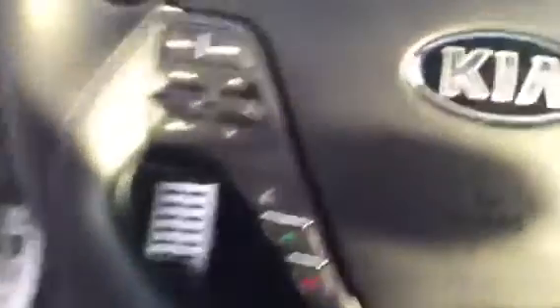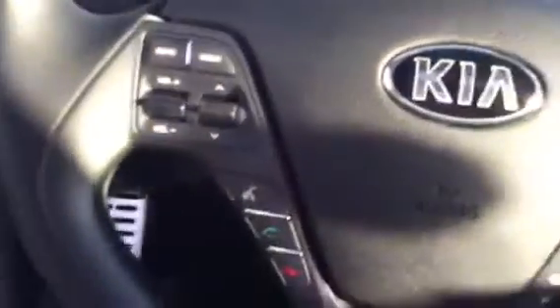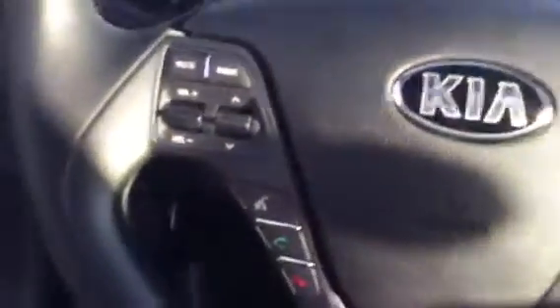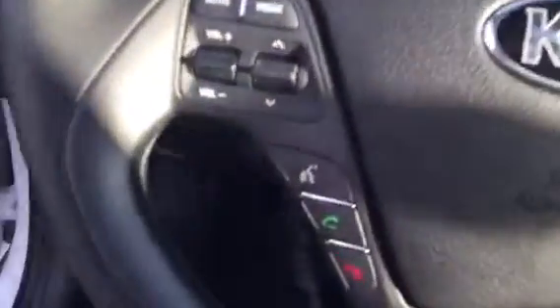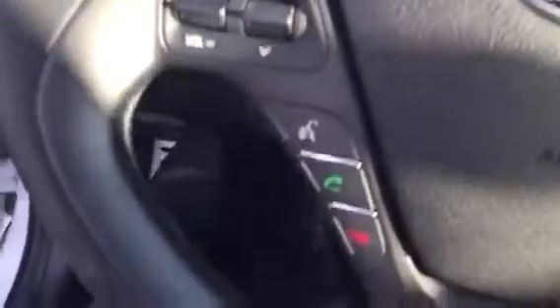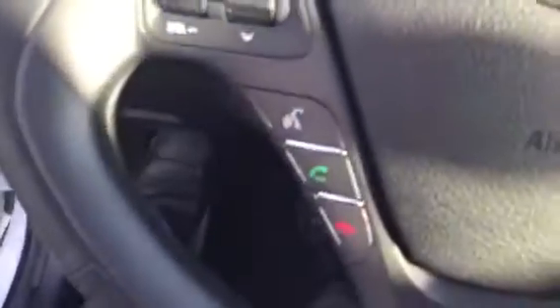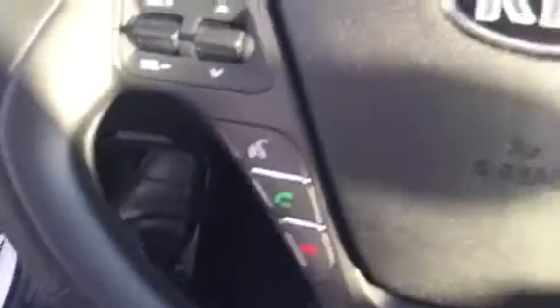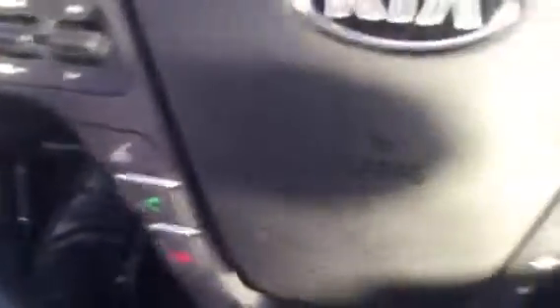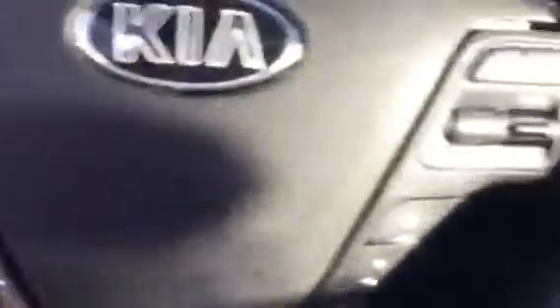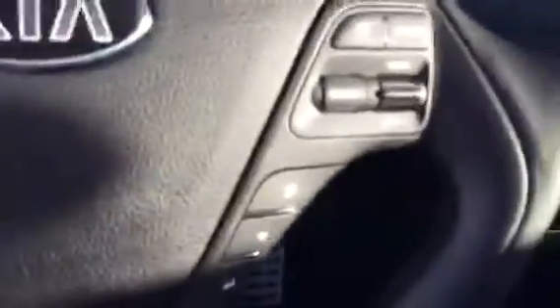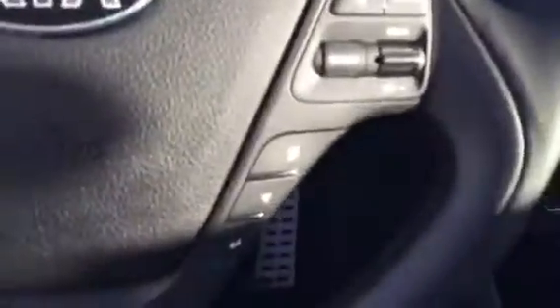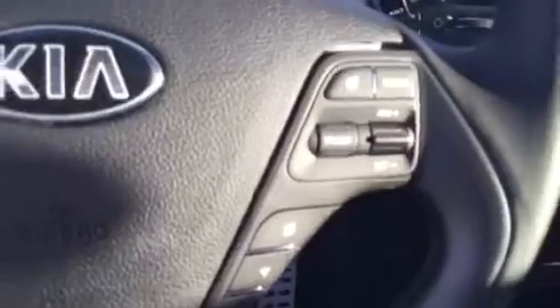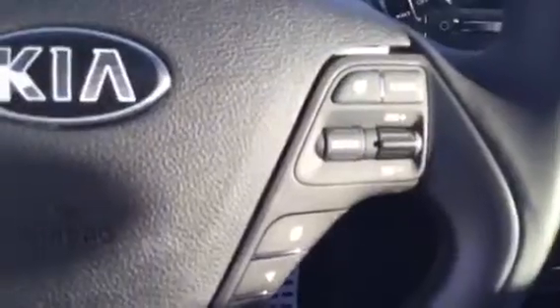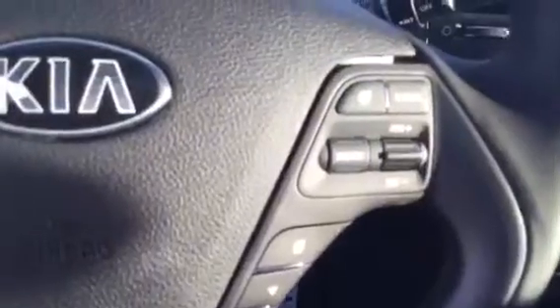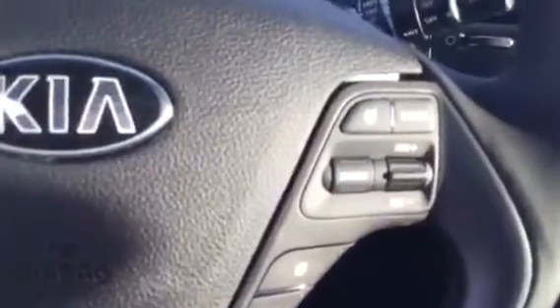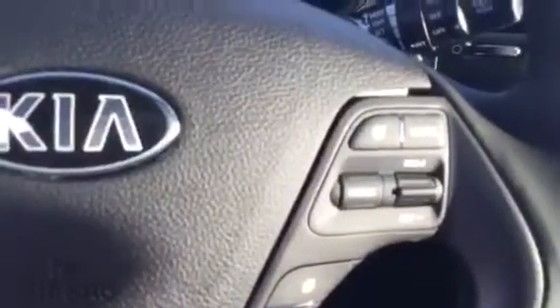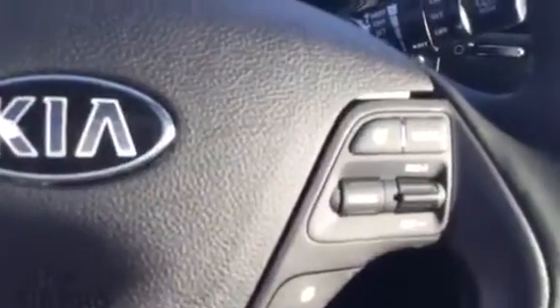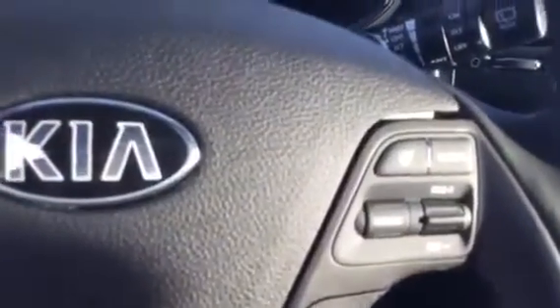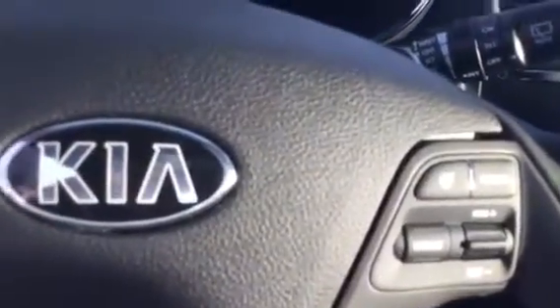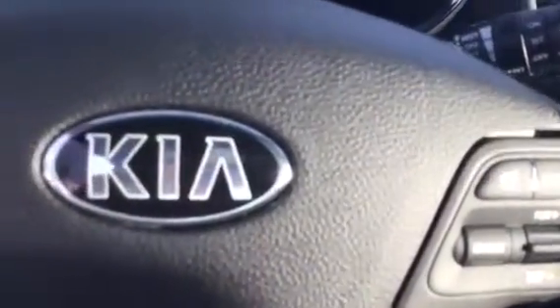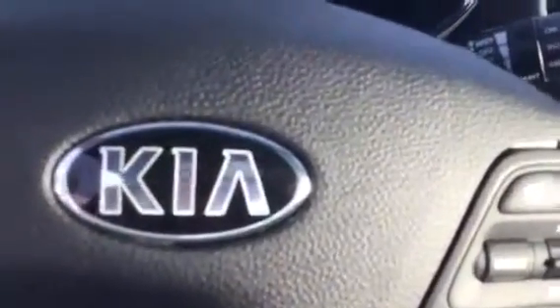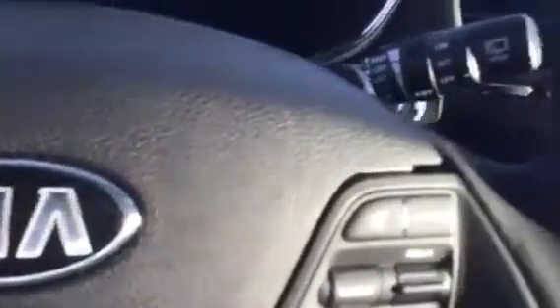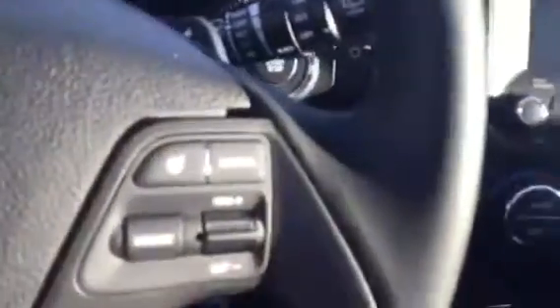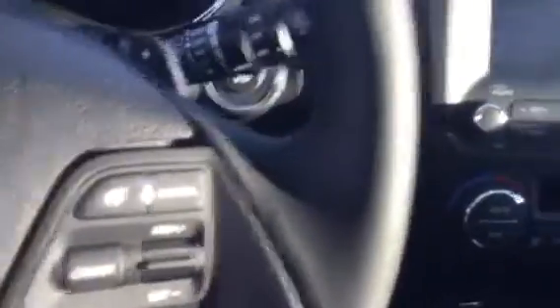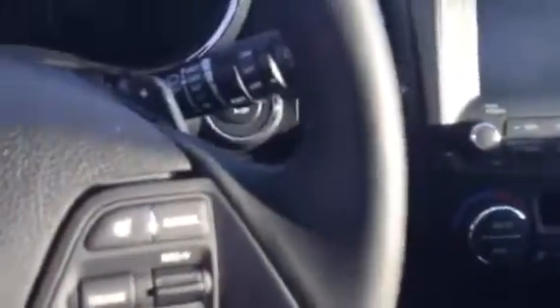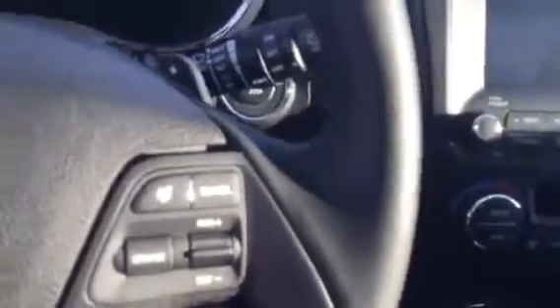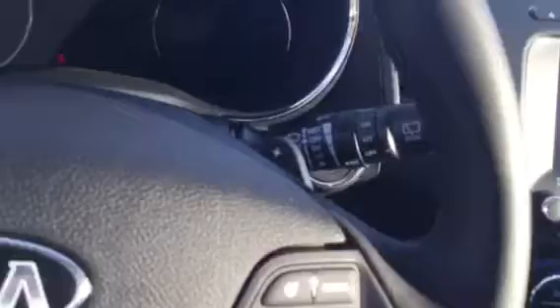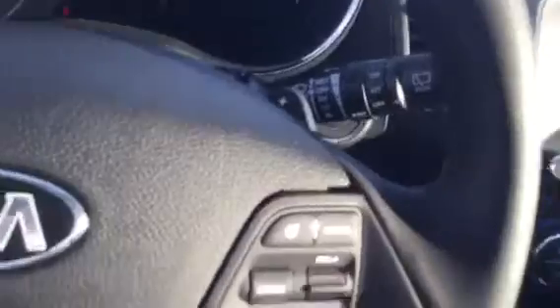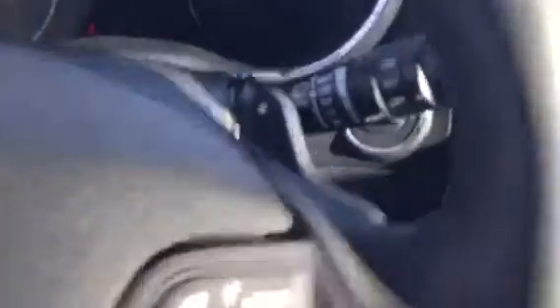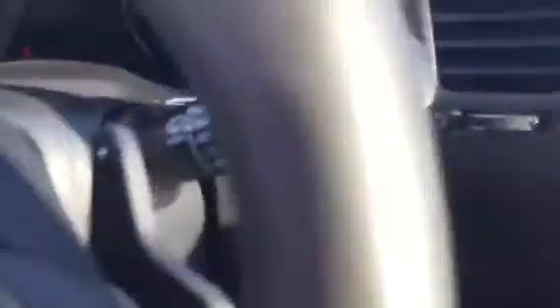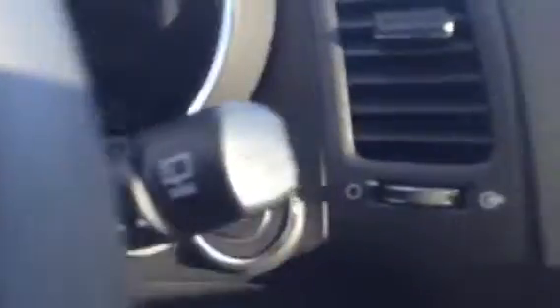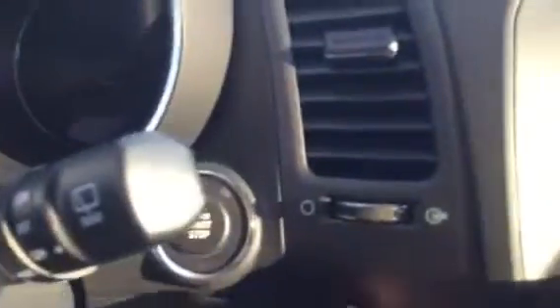Here on the steering wheel we have your Bluetooth and cruise controls. Turning on the vehicle now, it is push-button start.